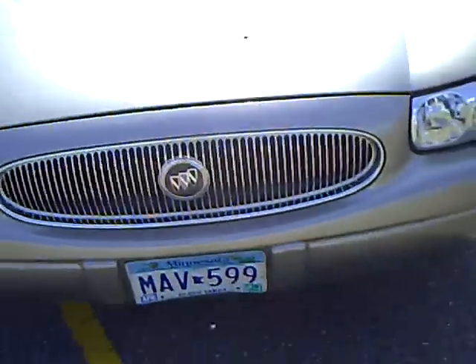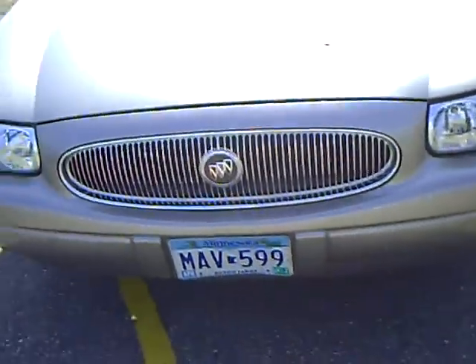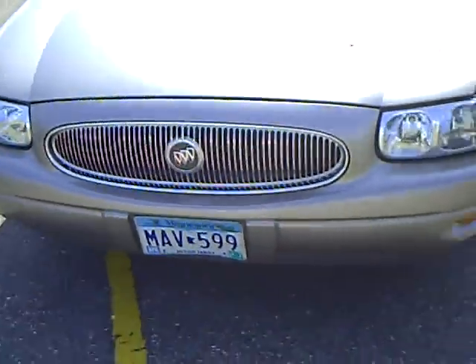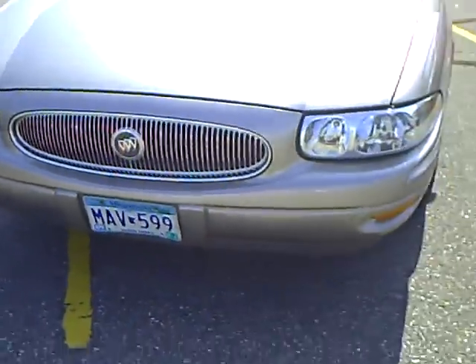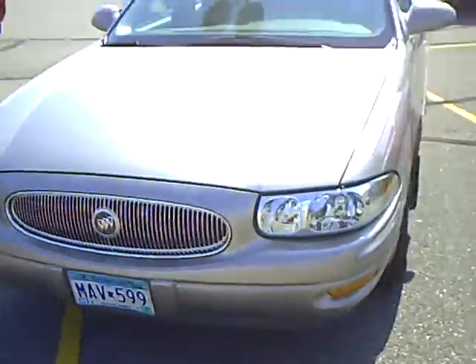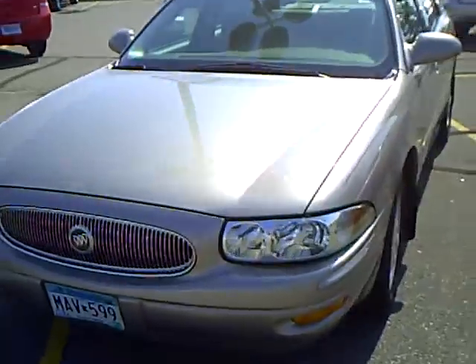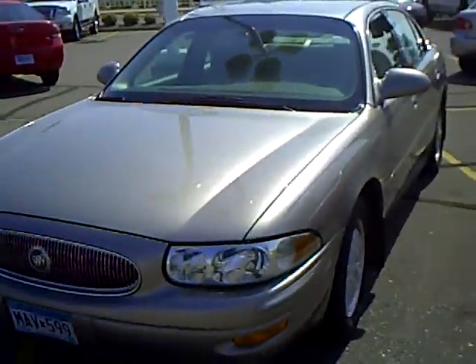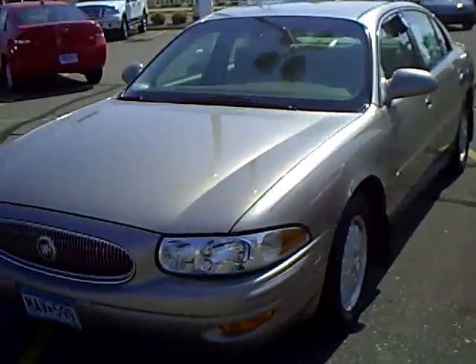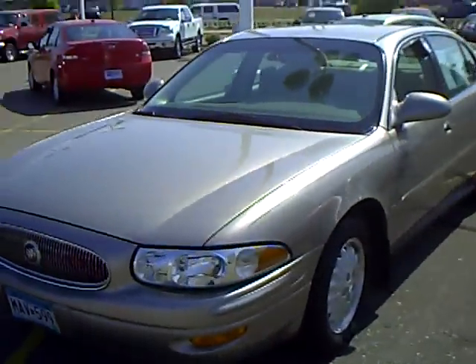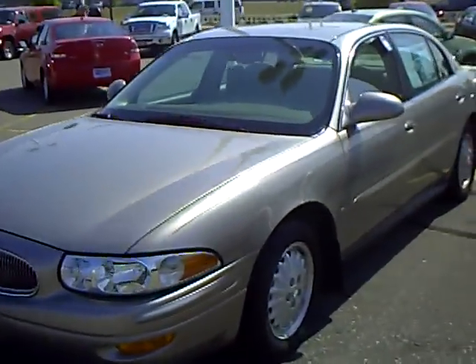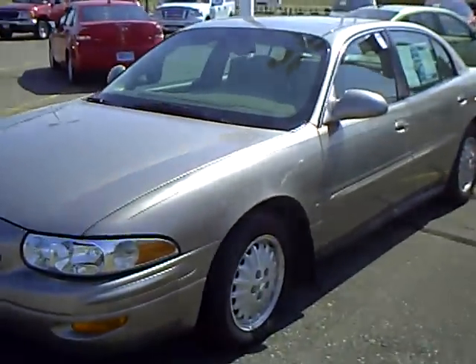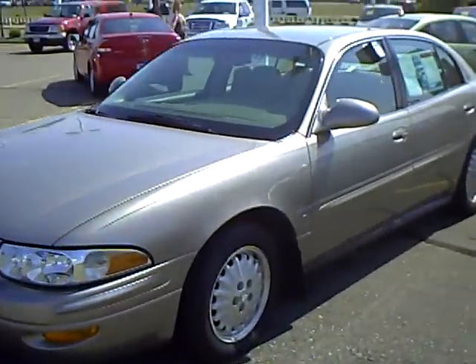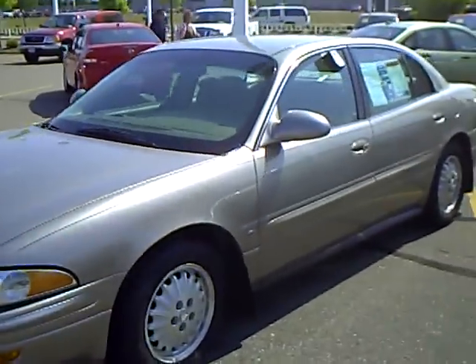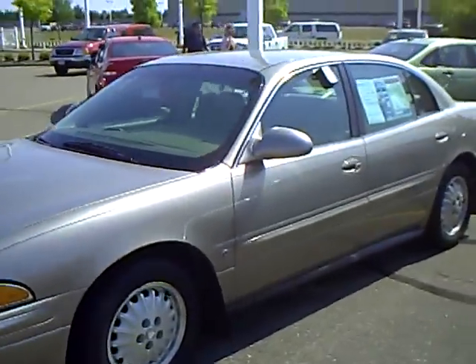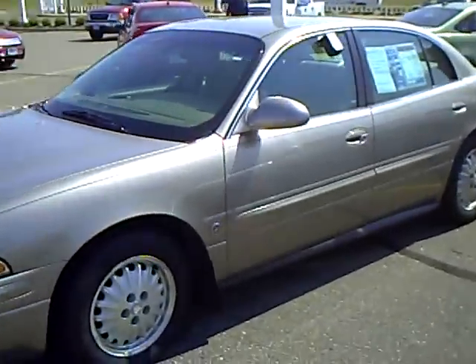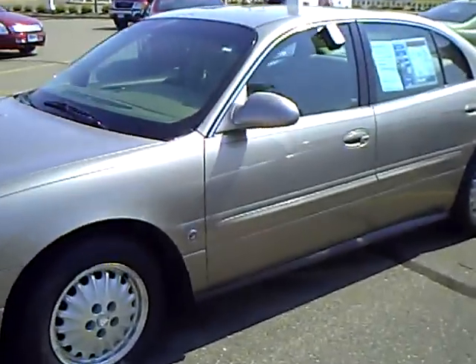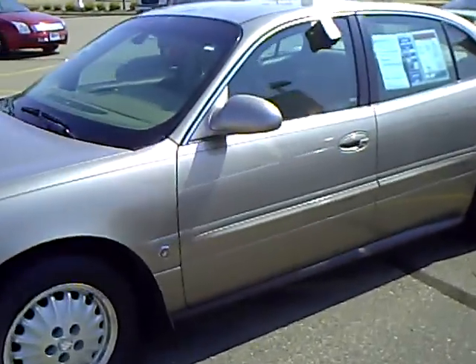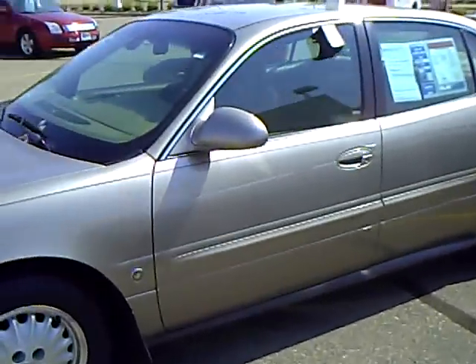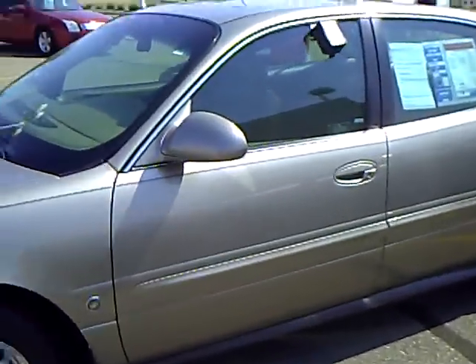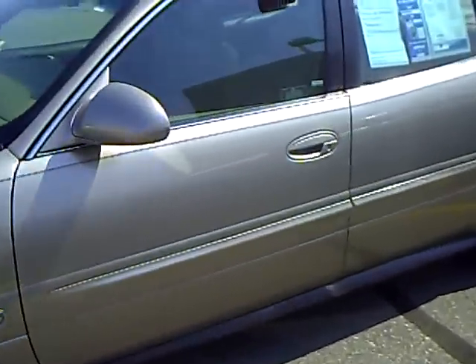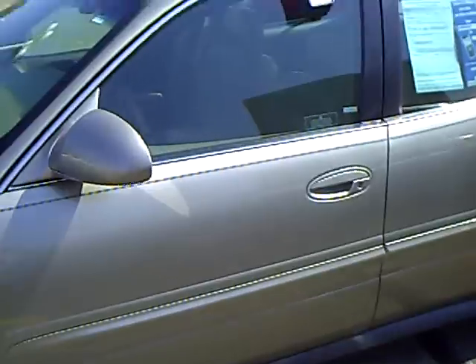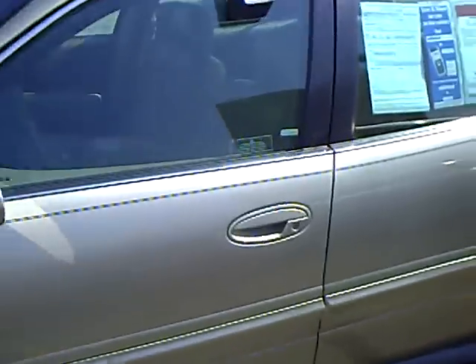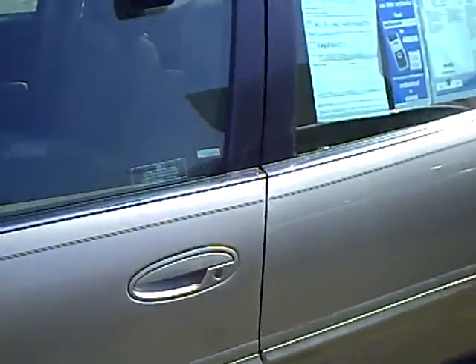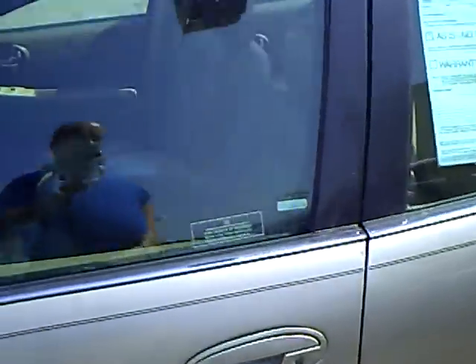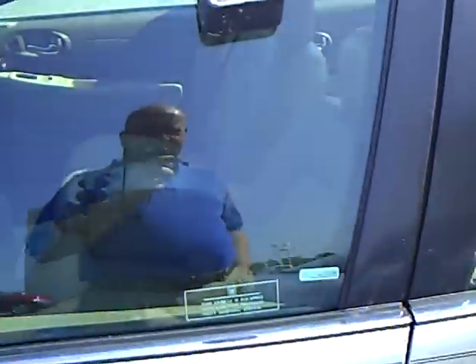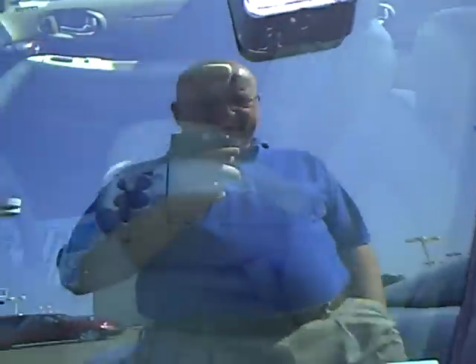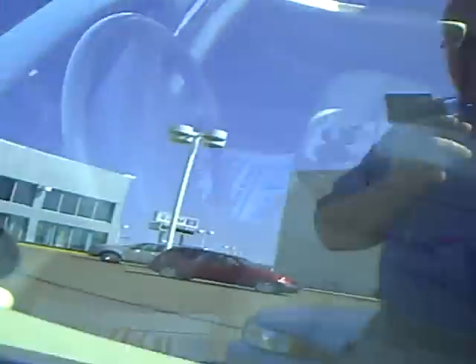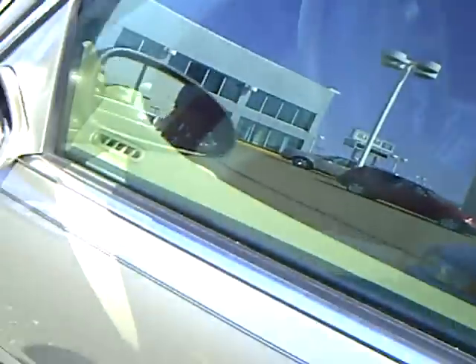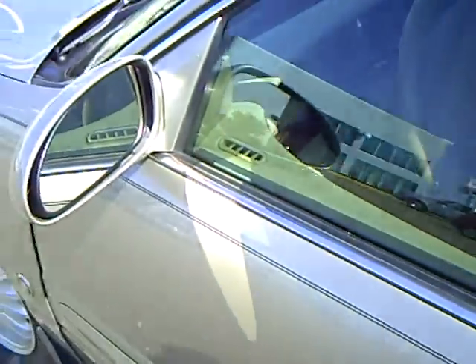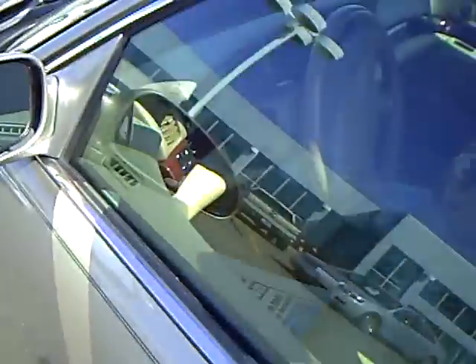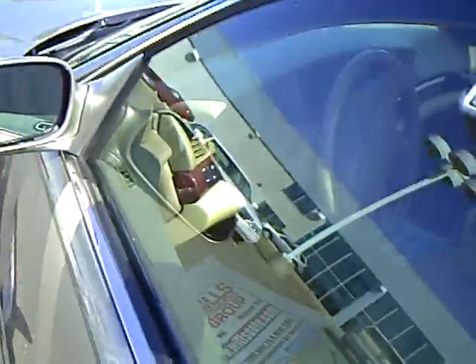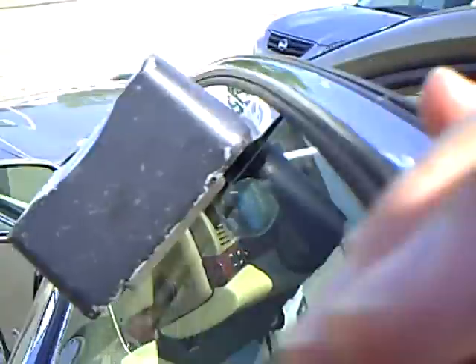The LeSabre of course is well known for its reliability and they're great road cars. That 3800 V6 is well known for good fuel economy and drivability.